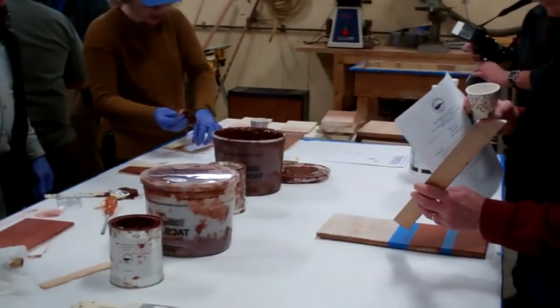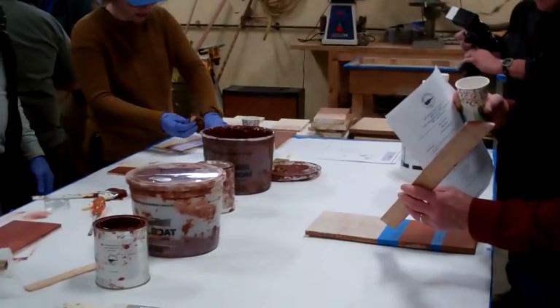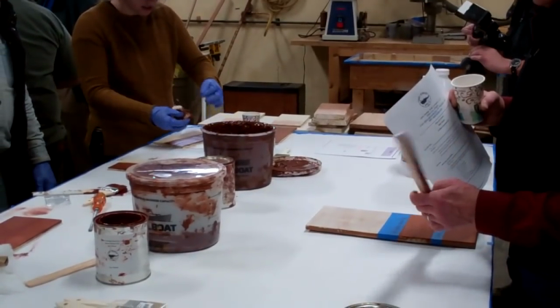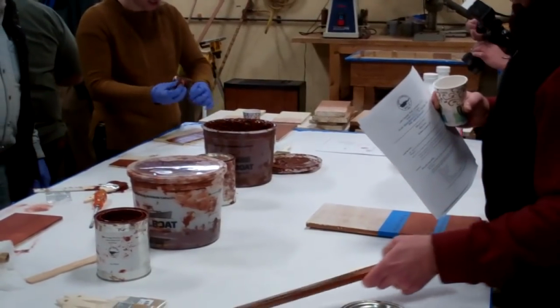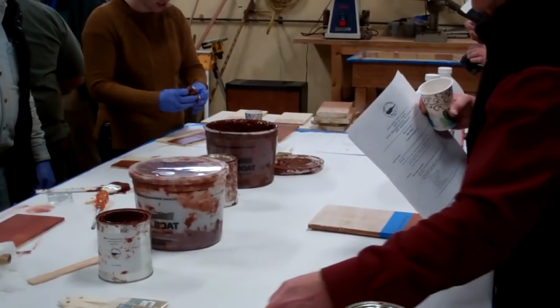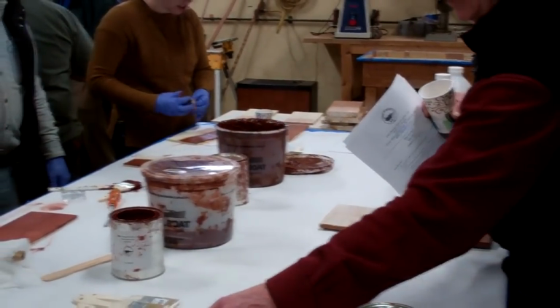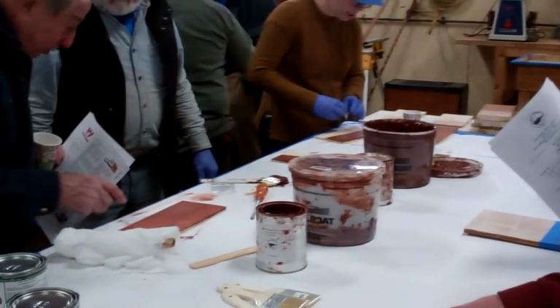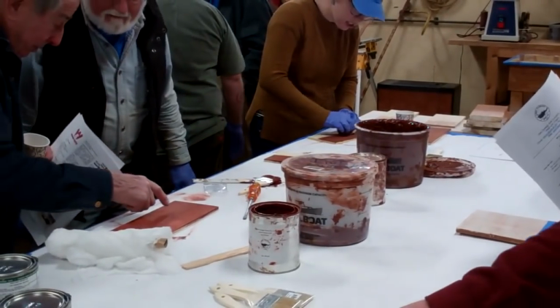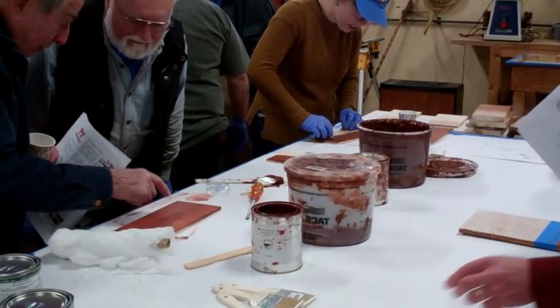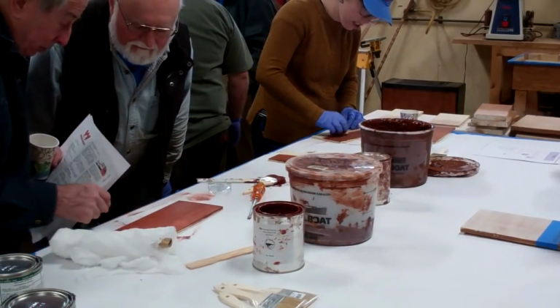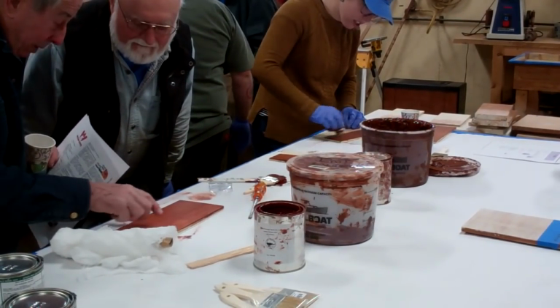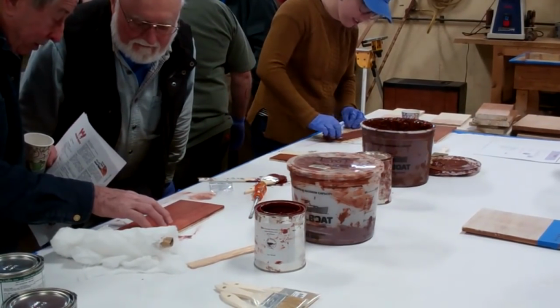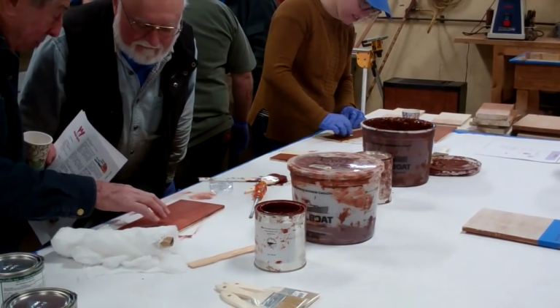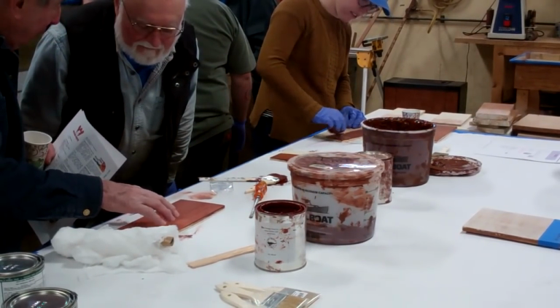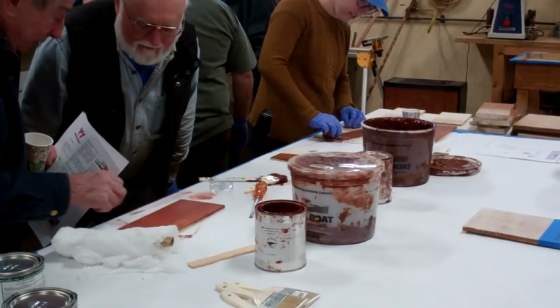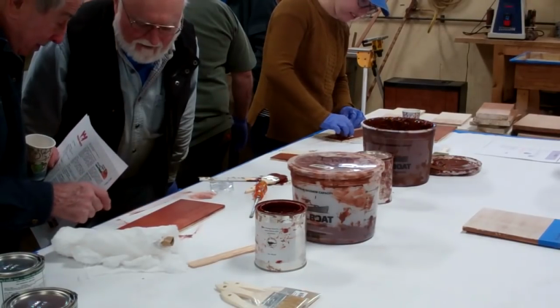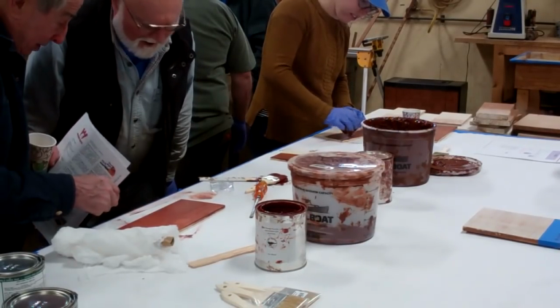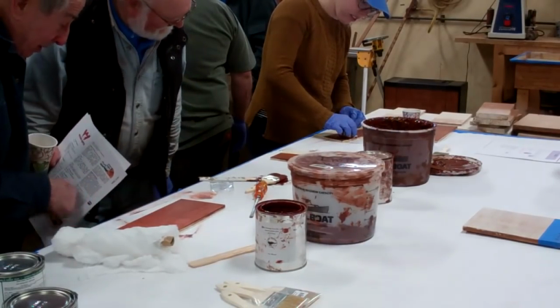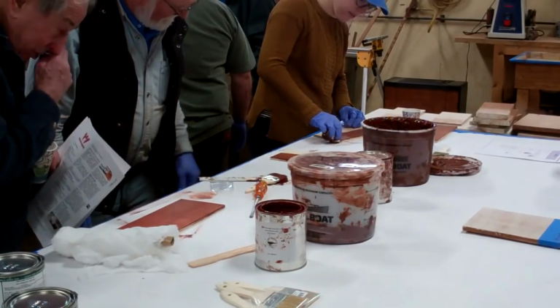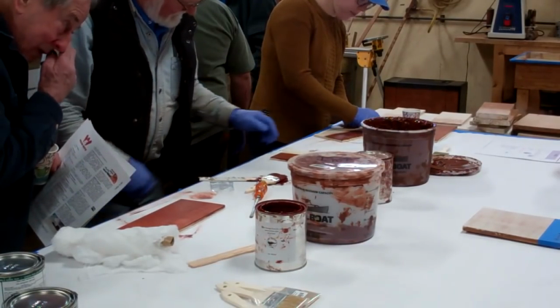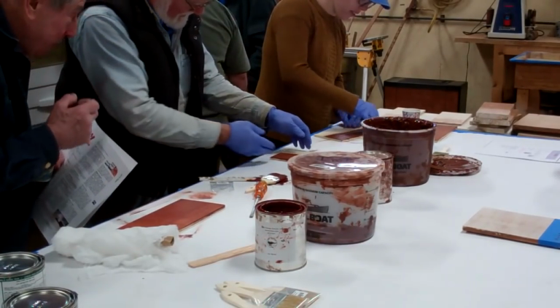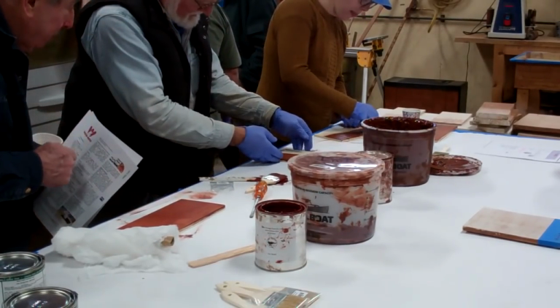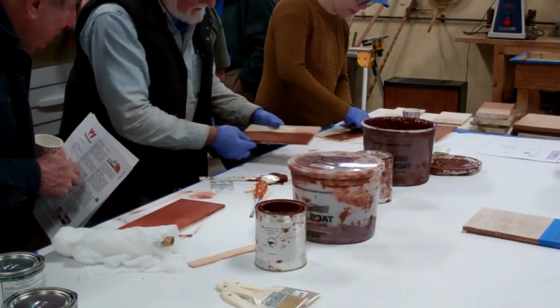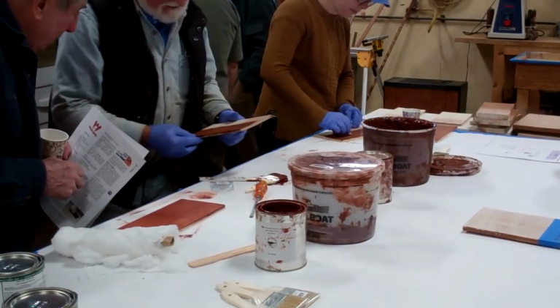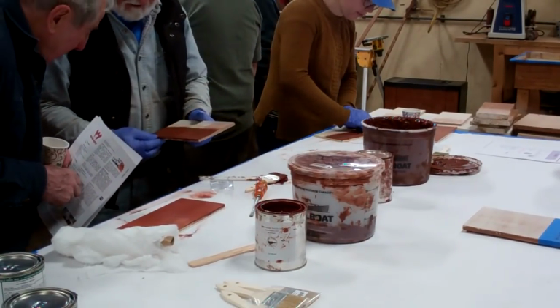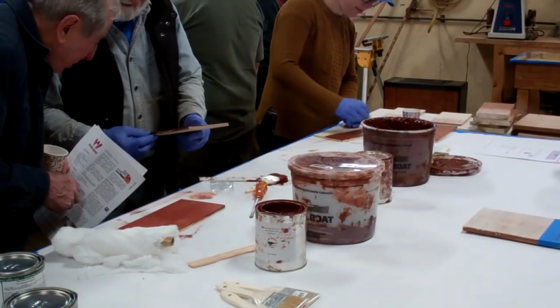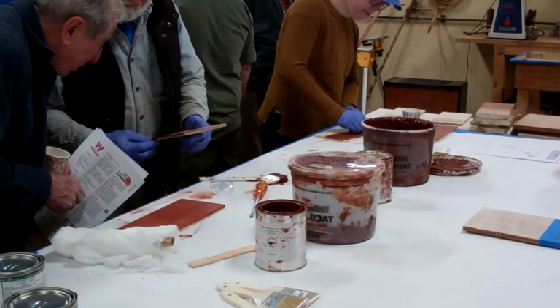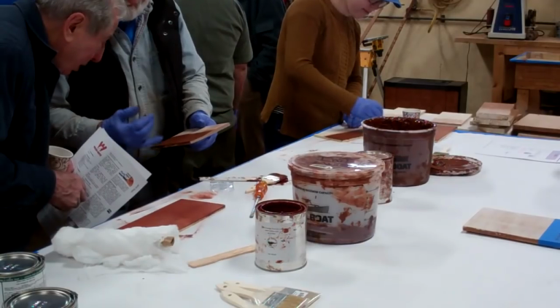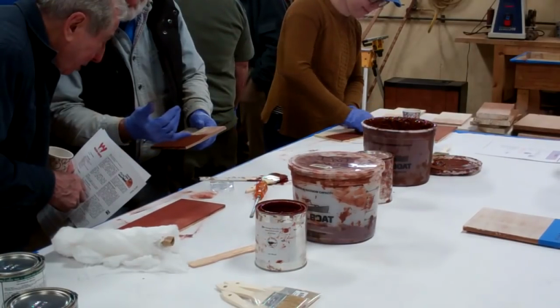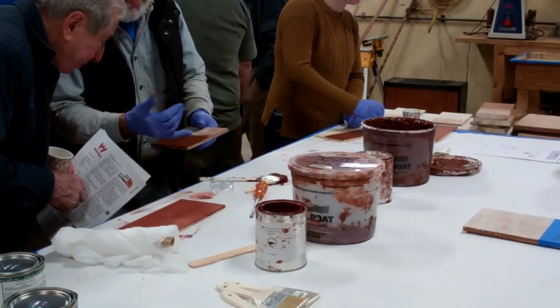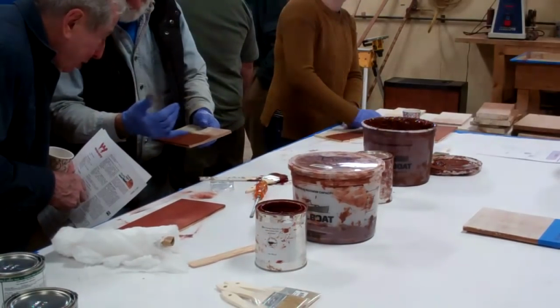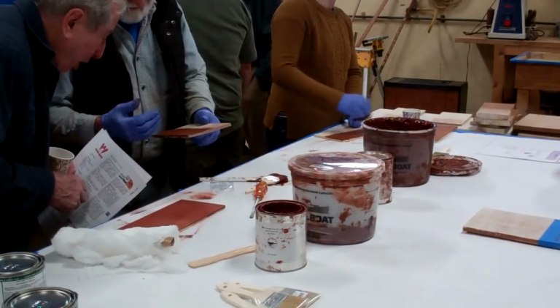I just got through doing the engine box — I wish I had this information before I did that. Well, that's why we wanted to do this workshop. There's a boon to all of us.